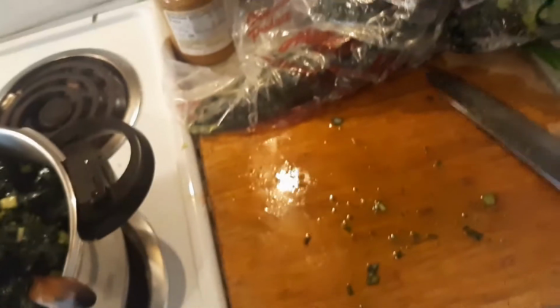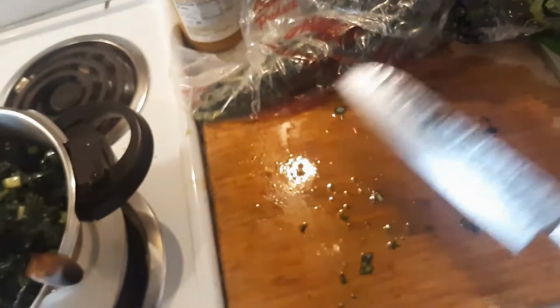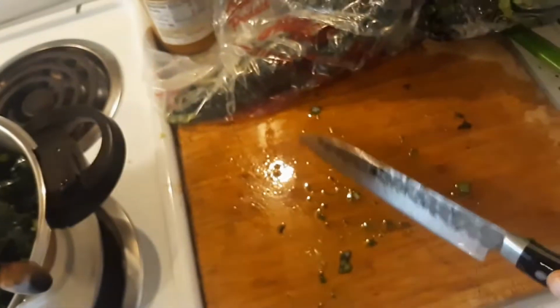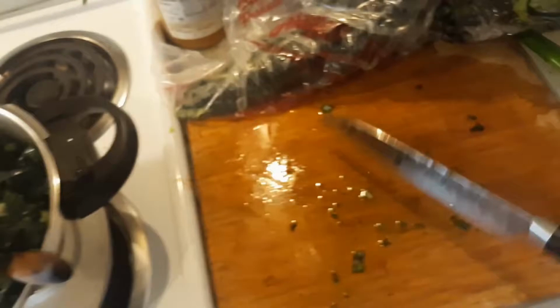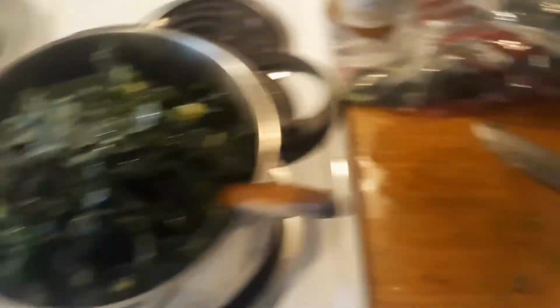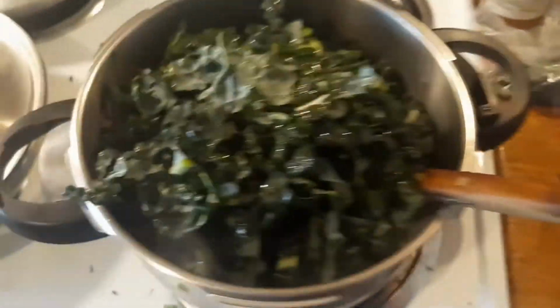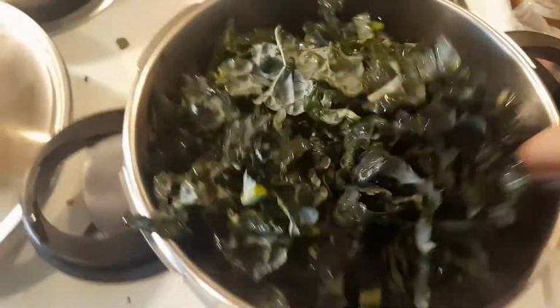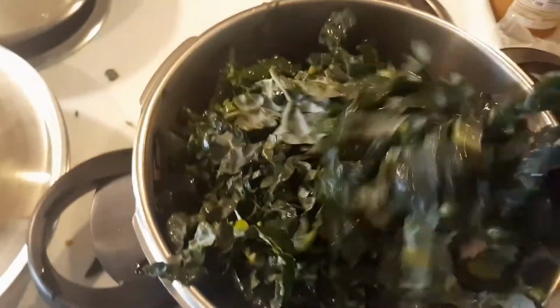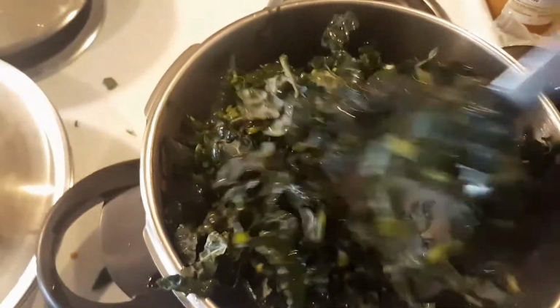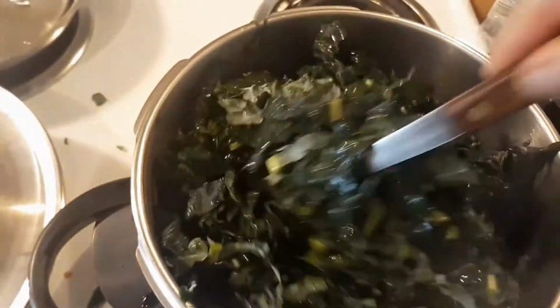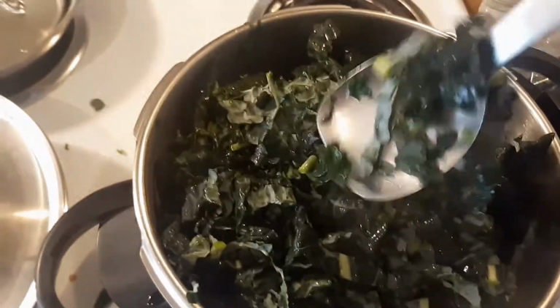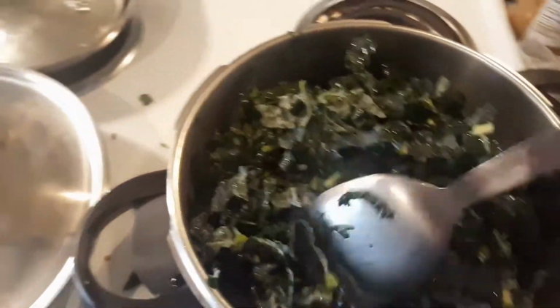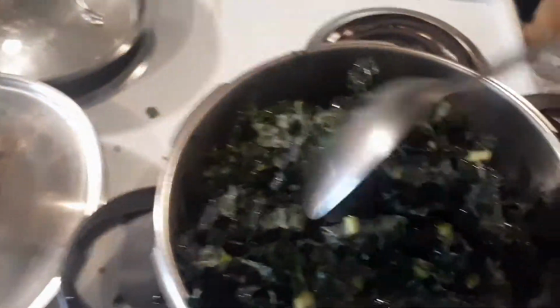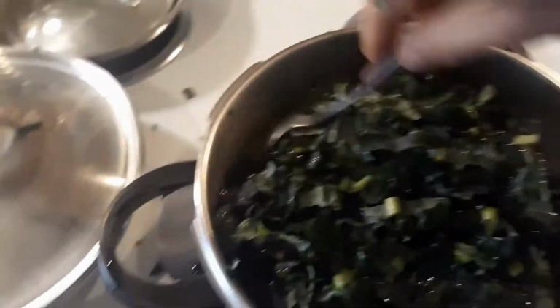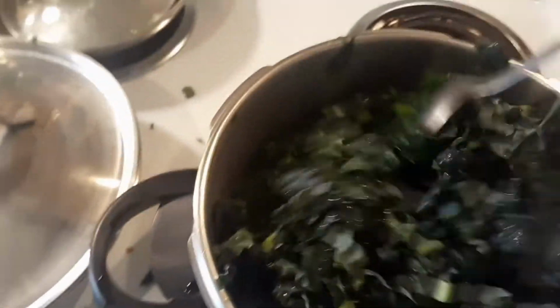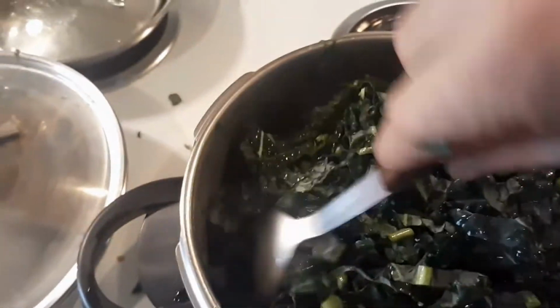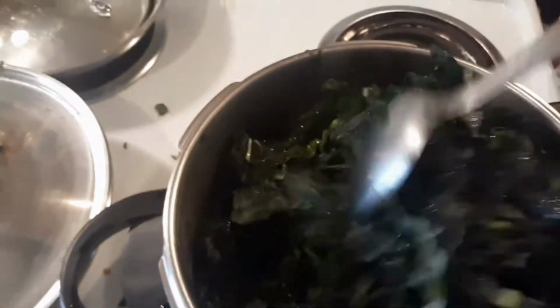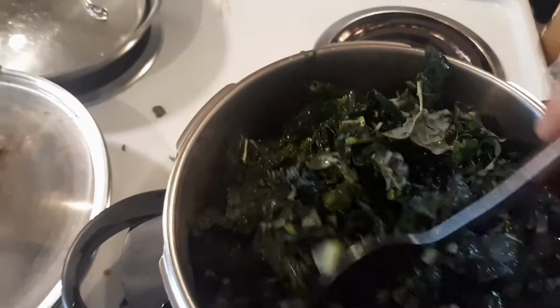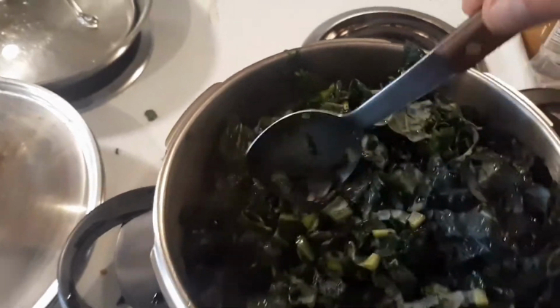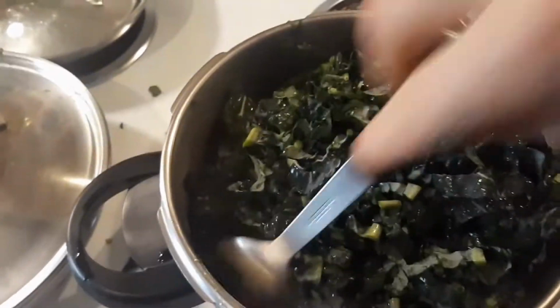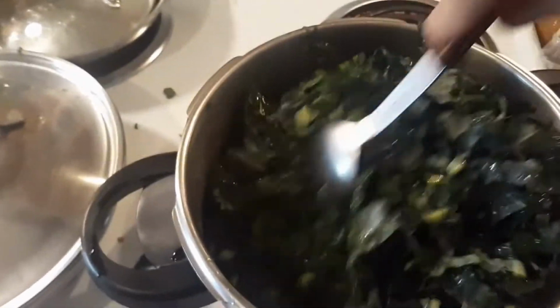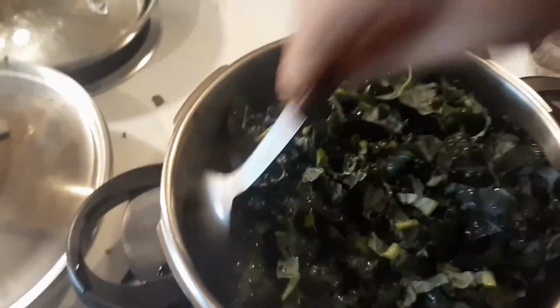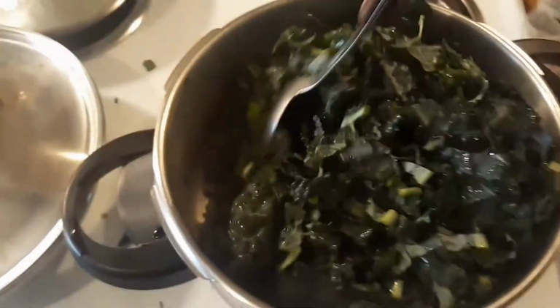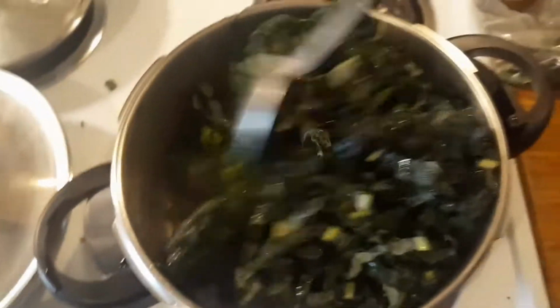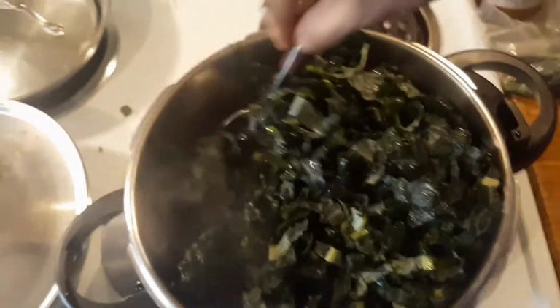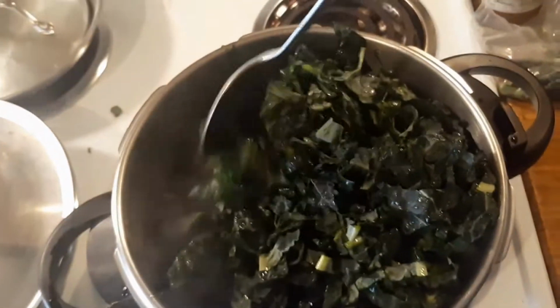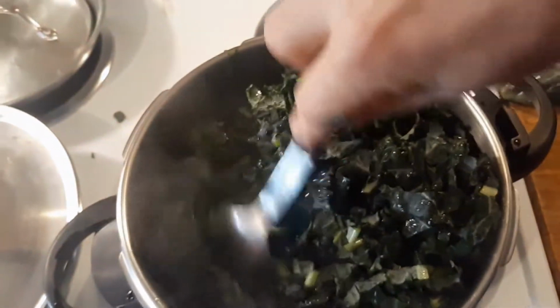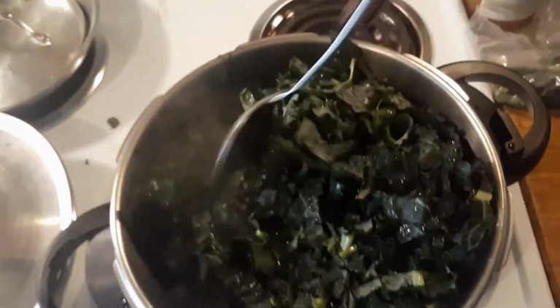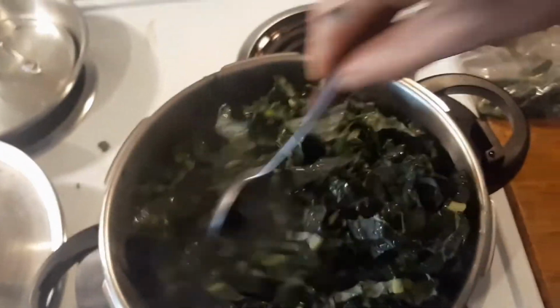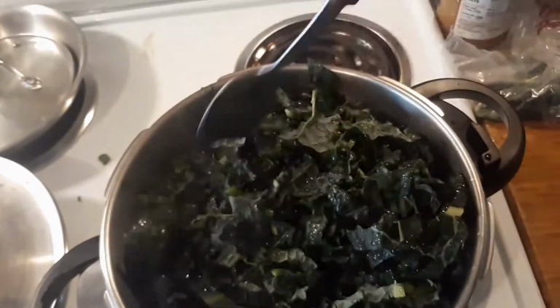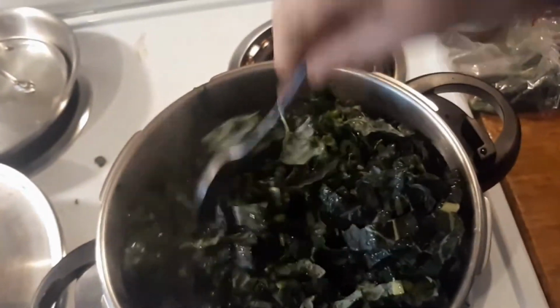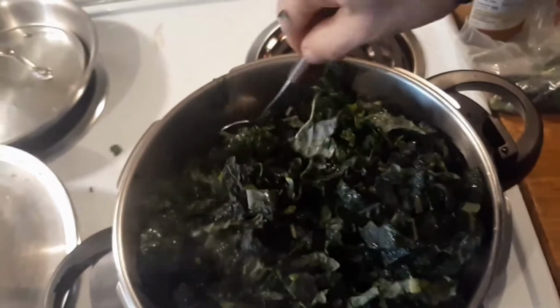Chop it, throw it in, and then stir it in. Let it fall down to the pot.